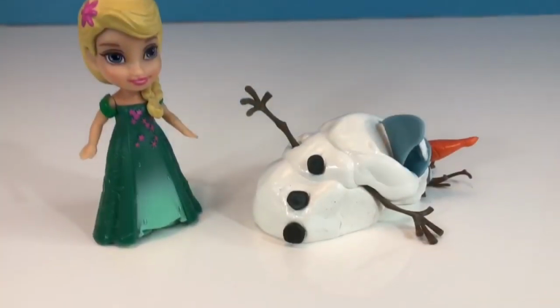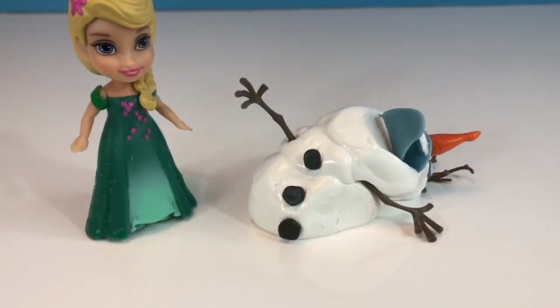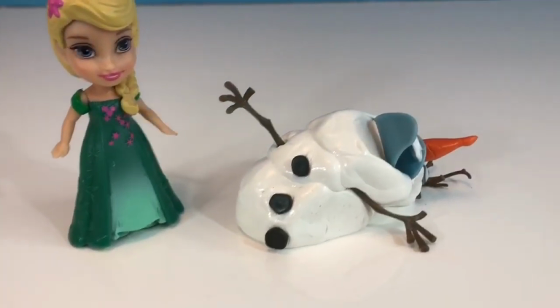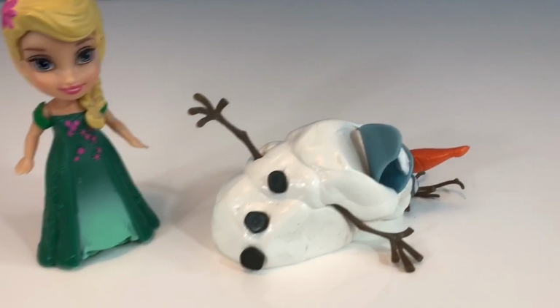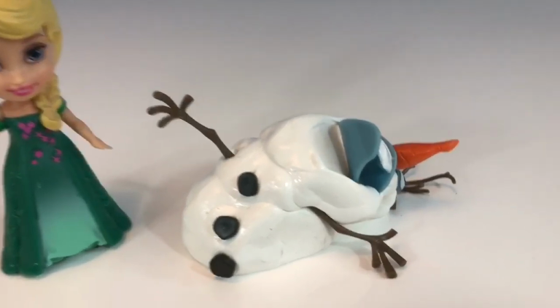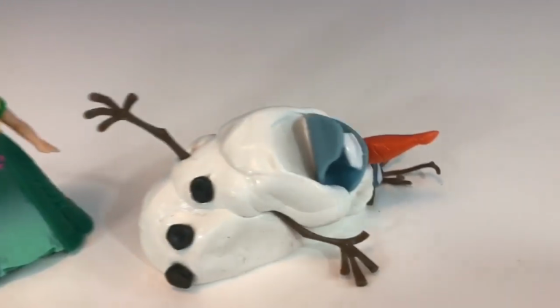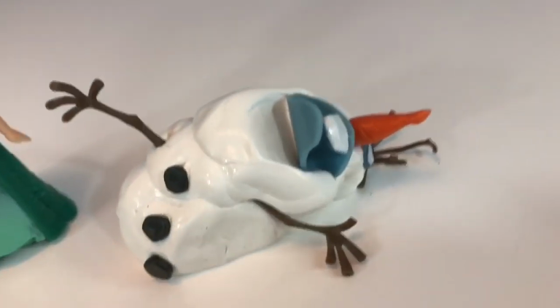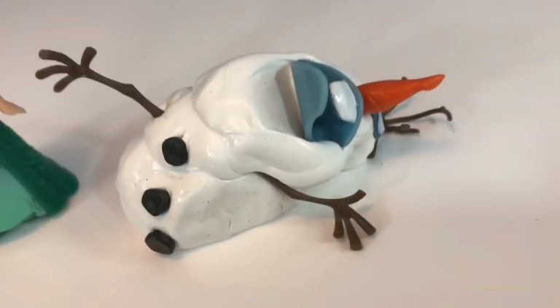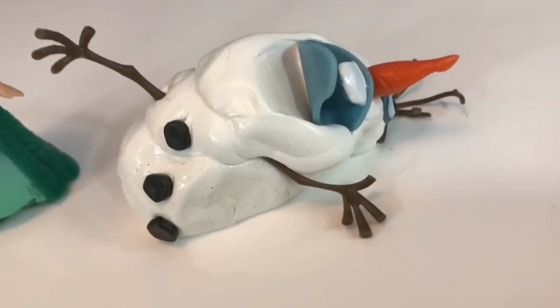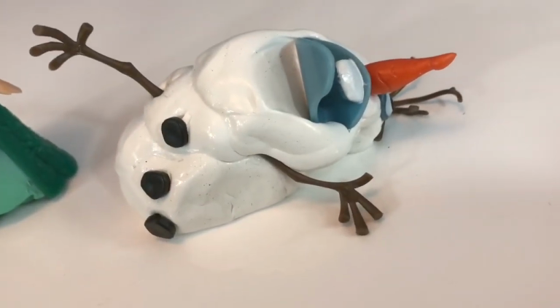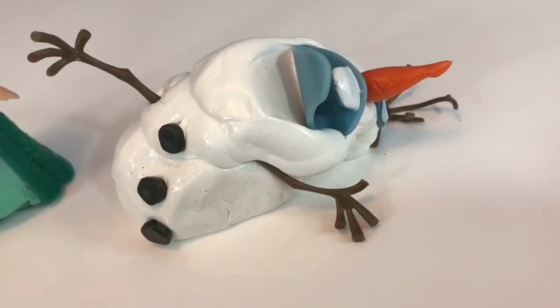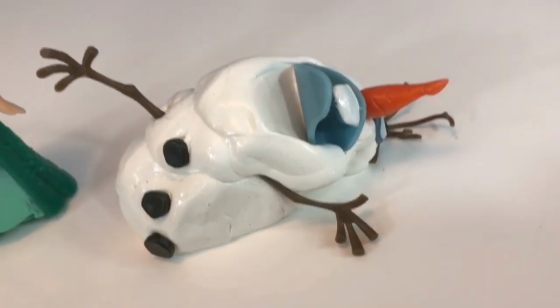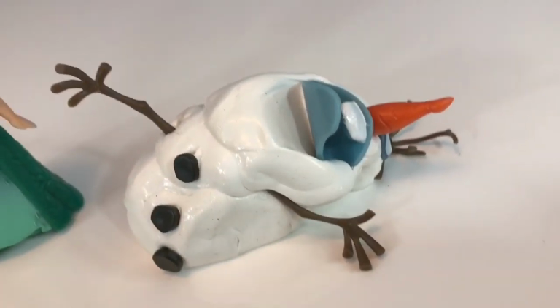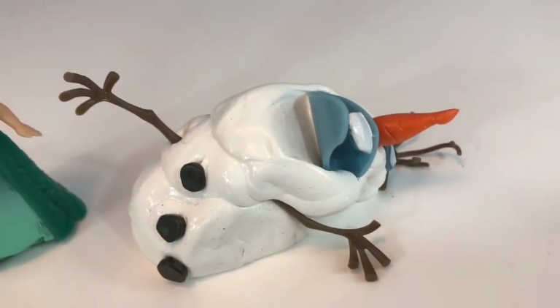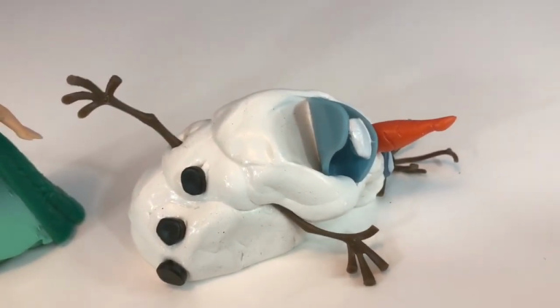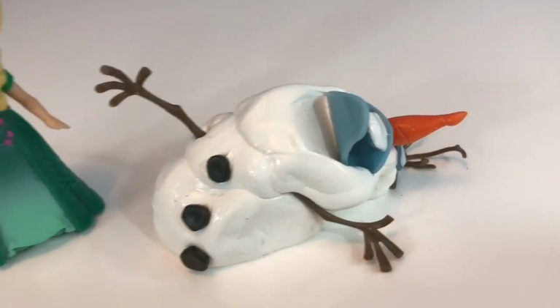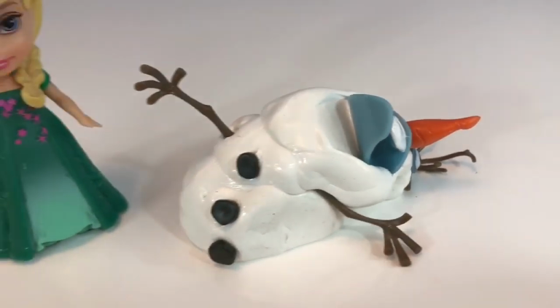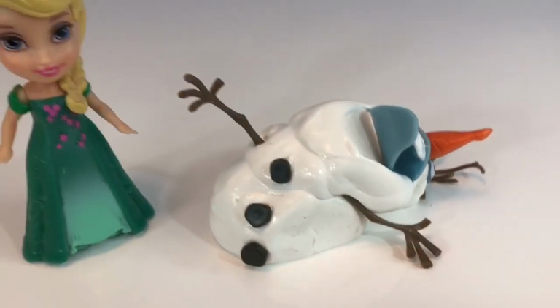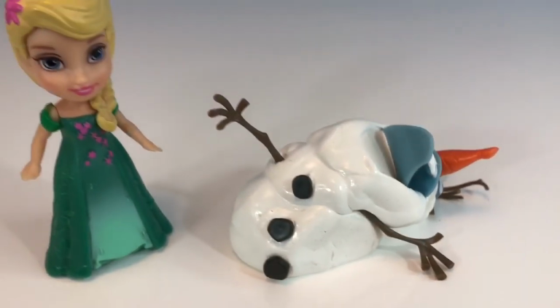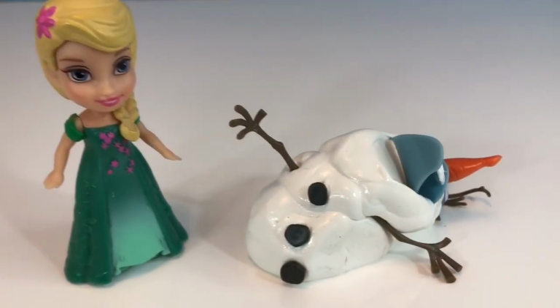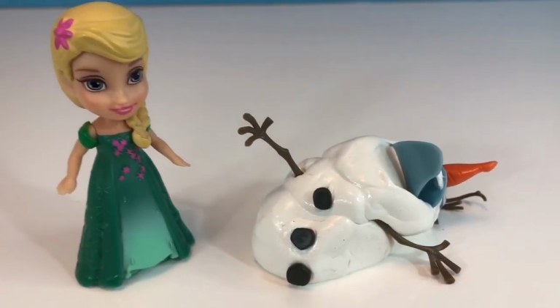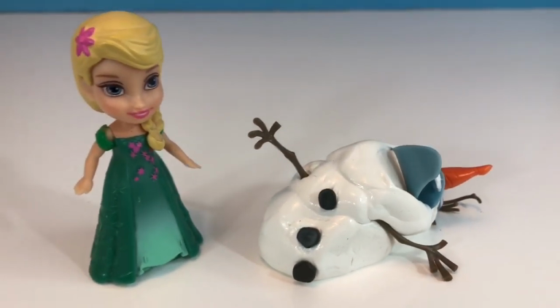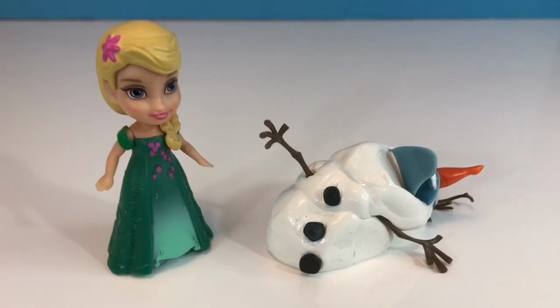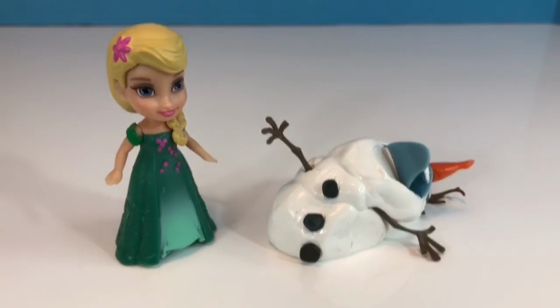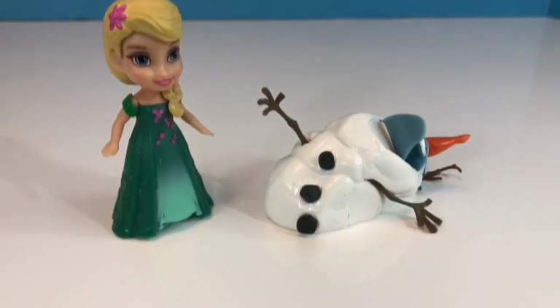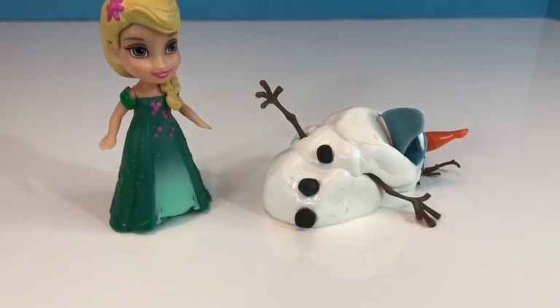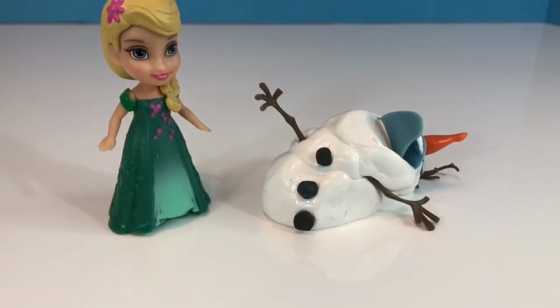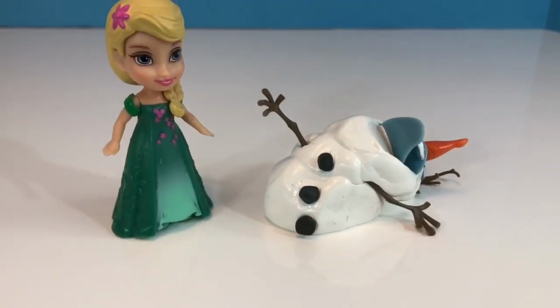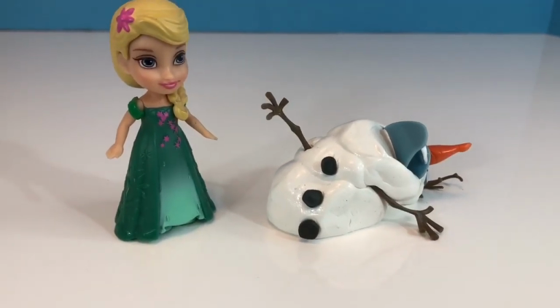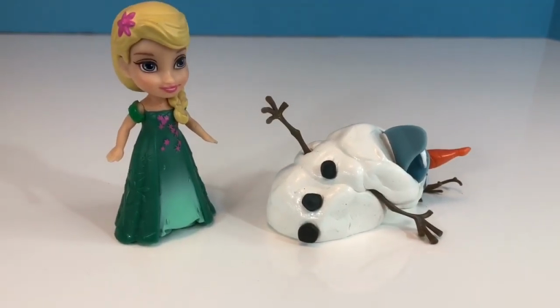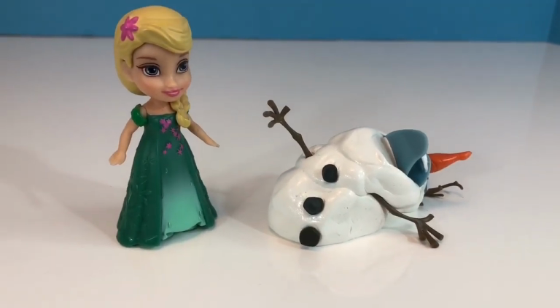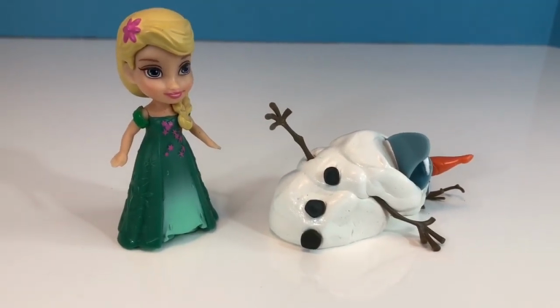We waited 15 minutes and Olaf didn't melt completely. Mainly his head just toppled over.